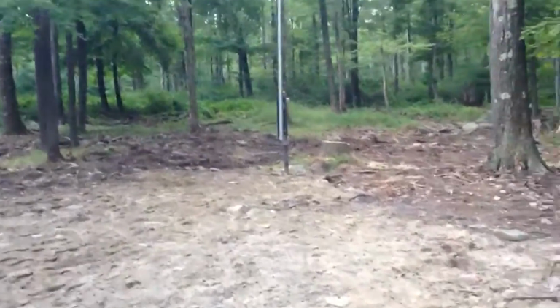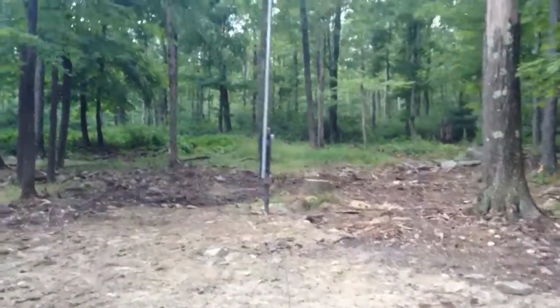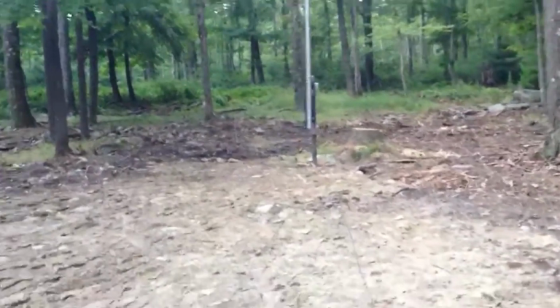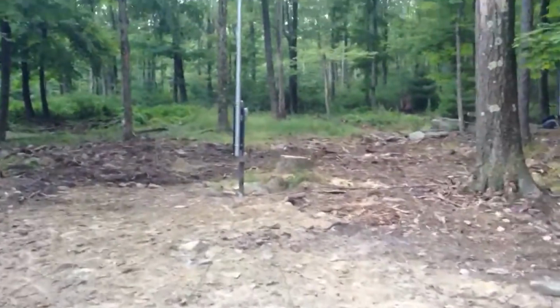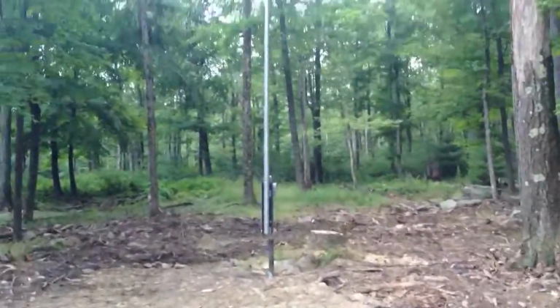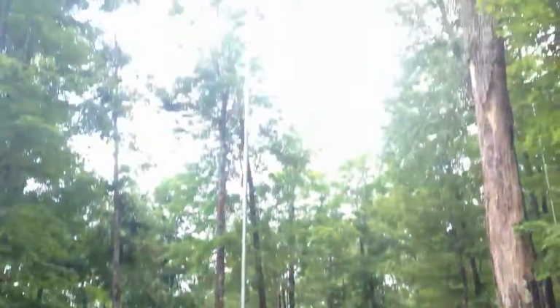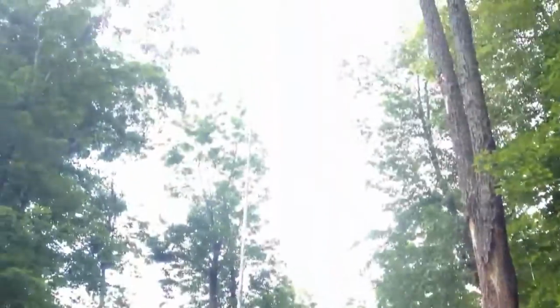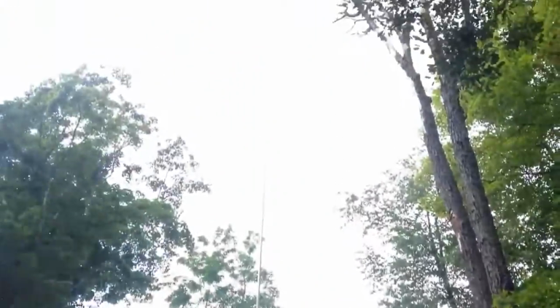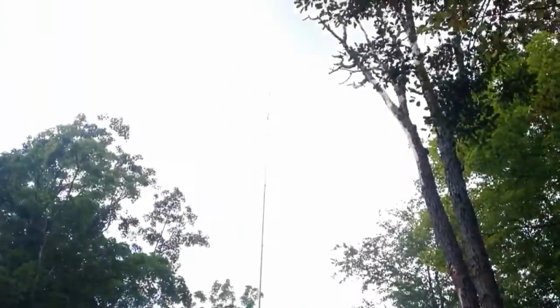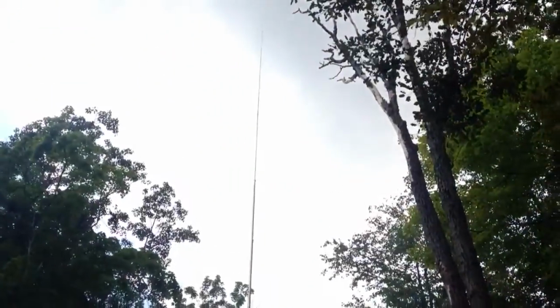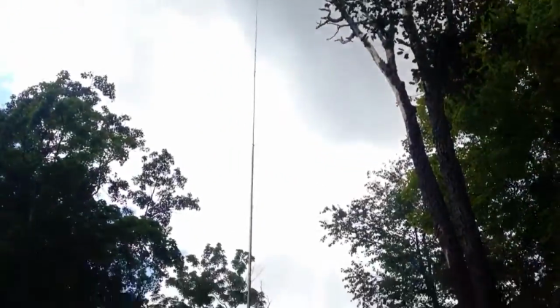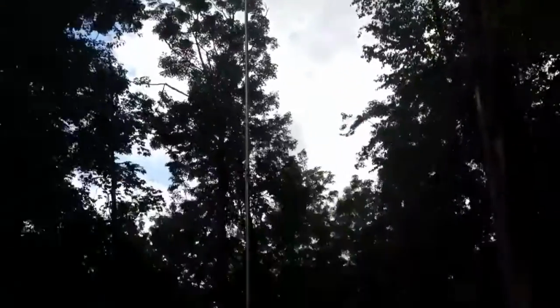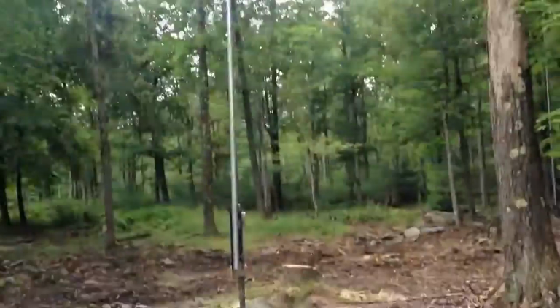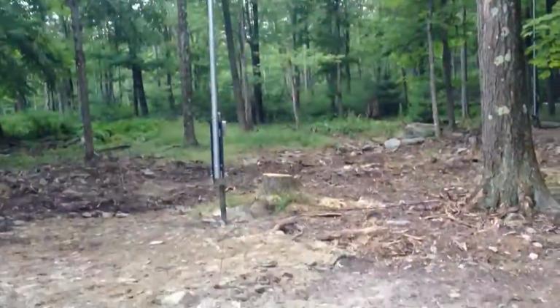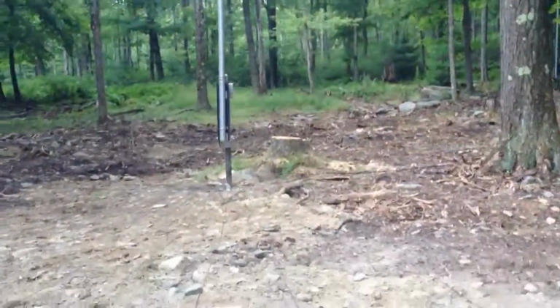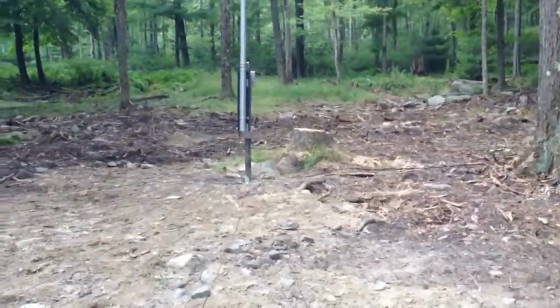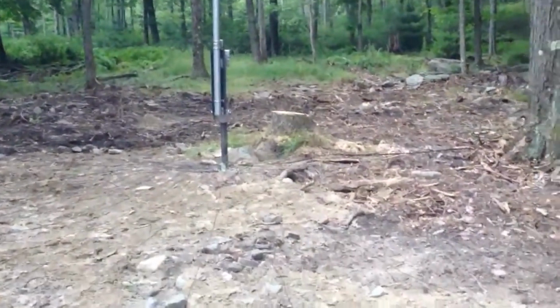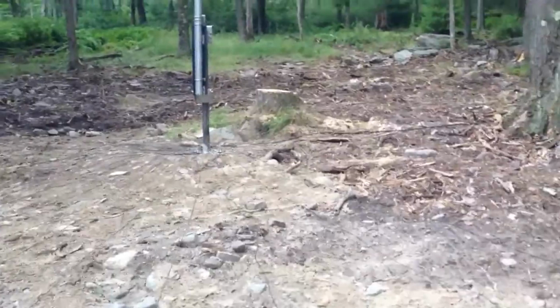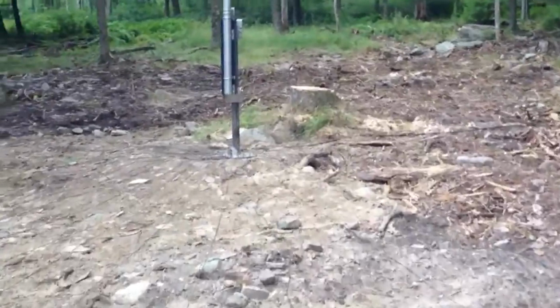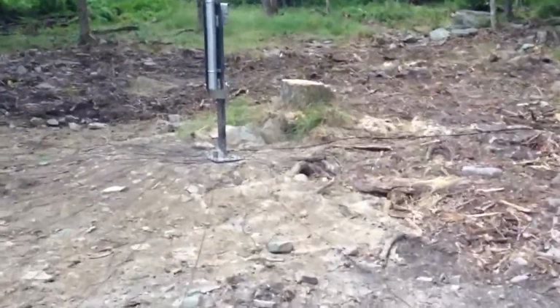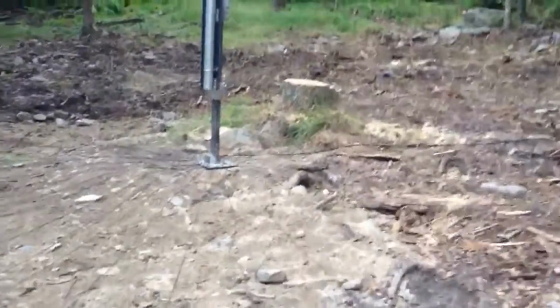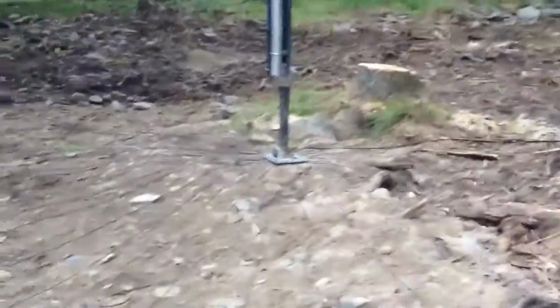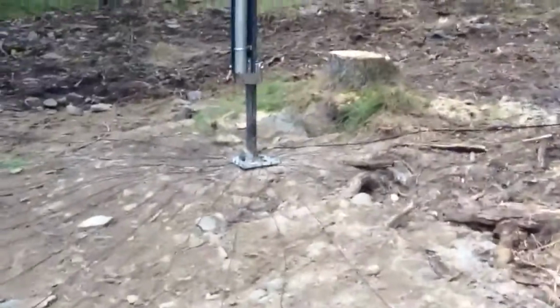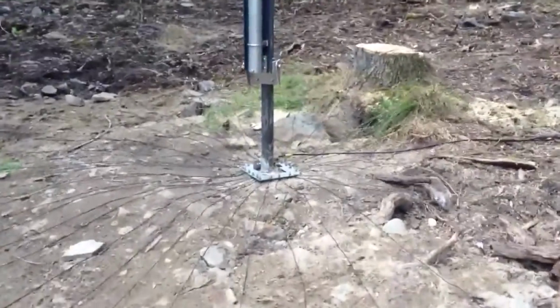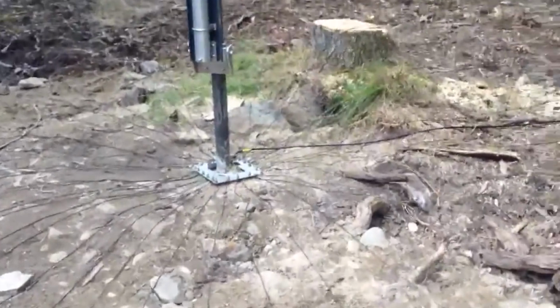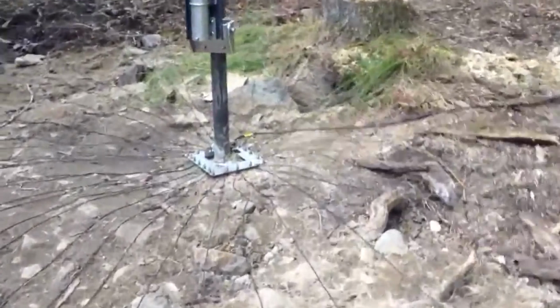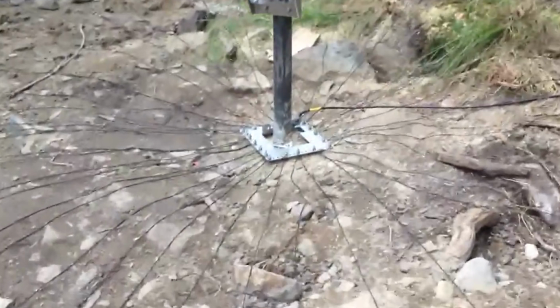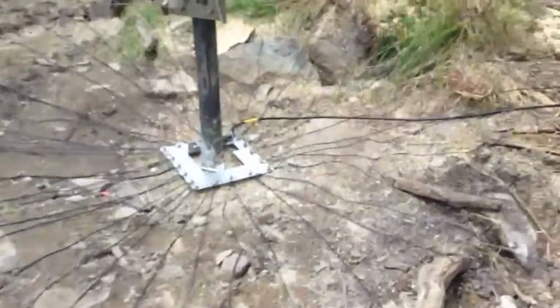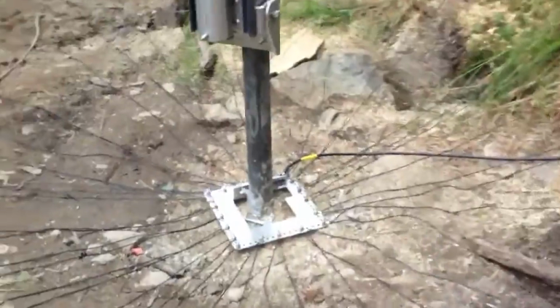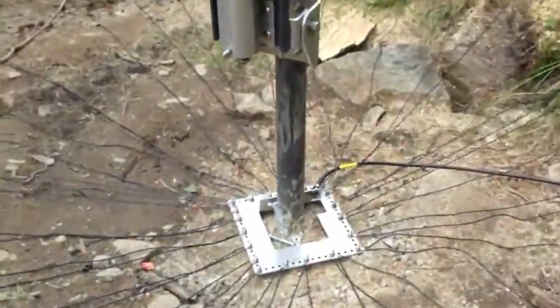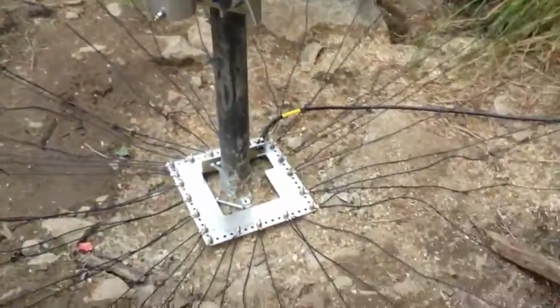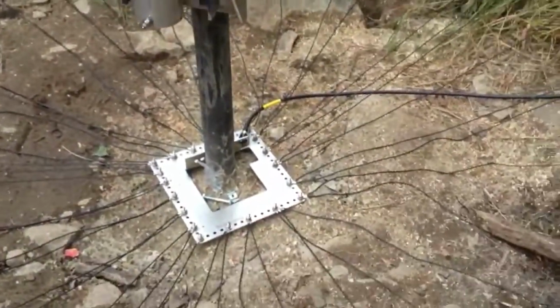Here we have a vertical. These are self-supporting DX Engineering. You can see the radial plate here and radials start laying down.